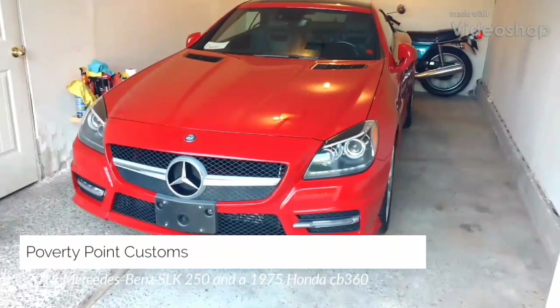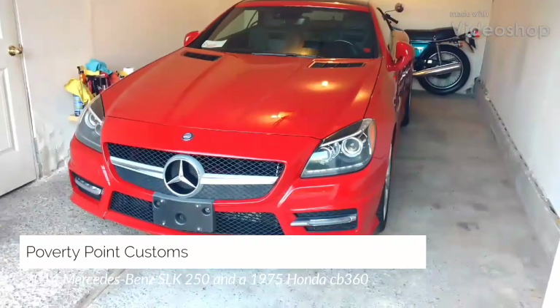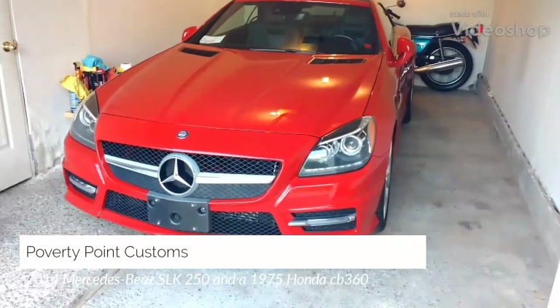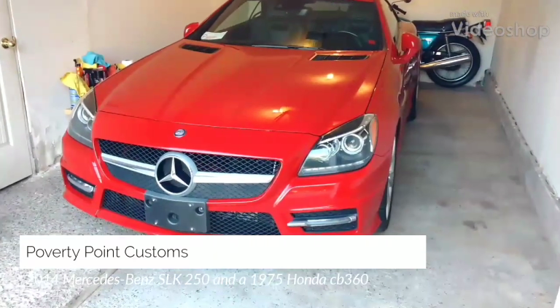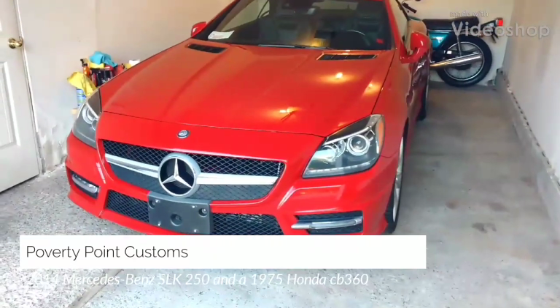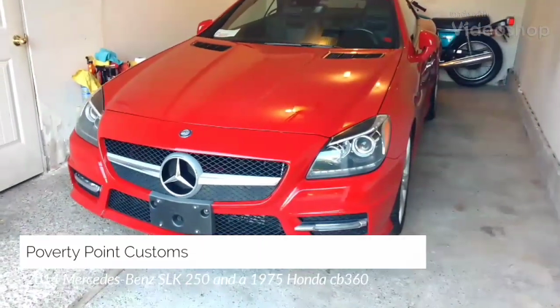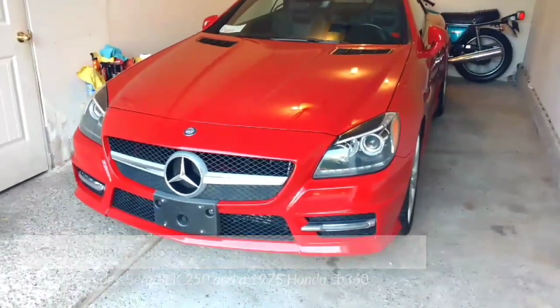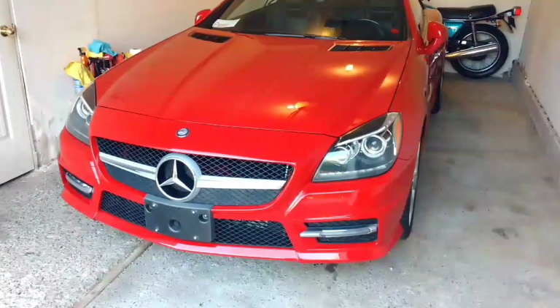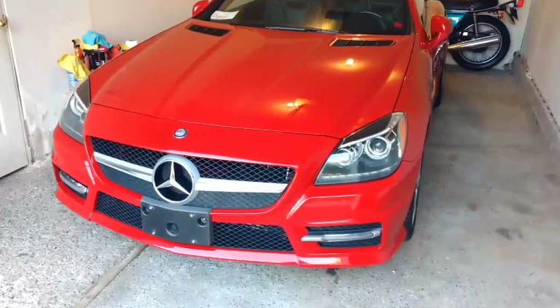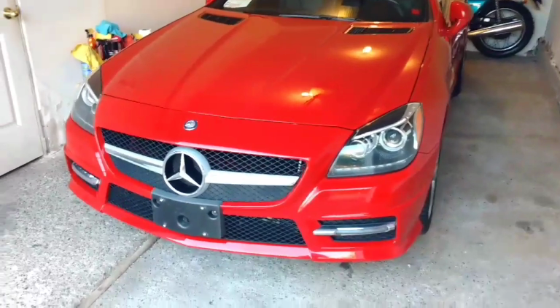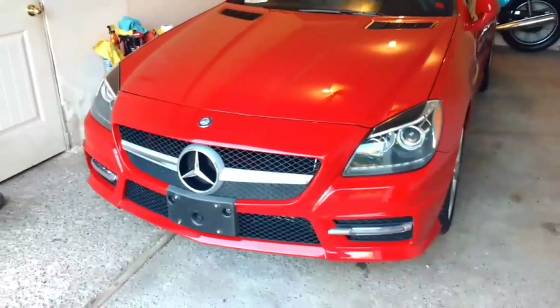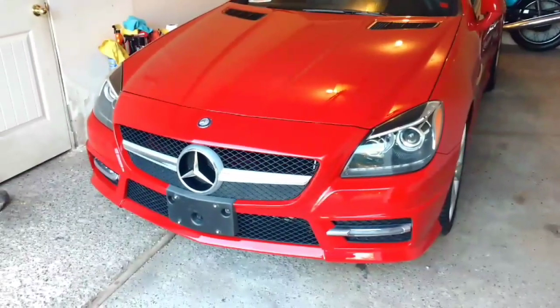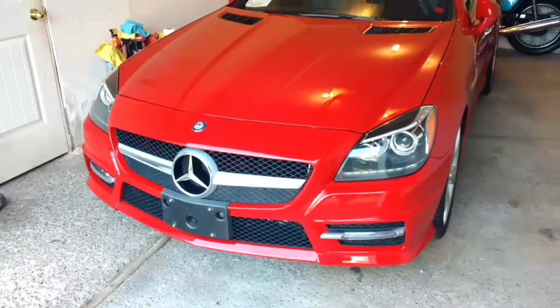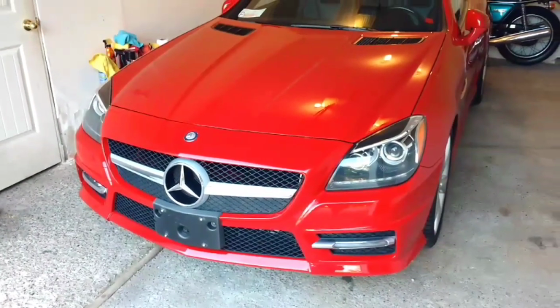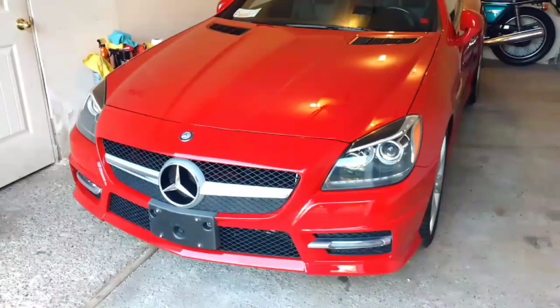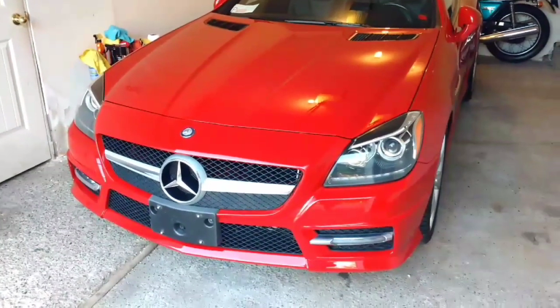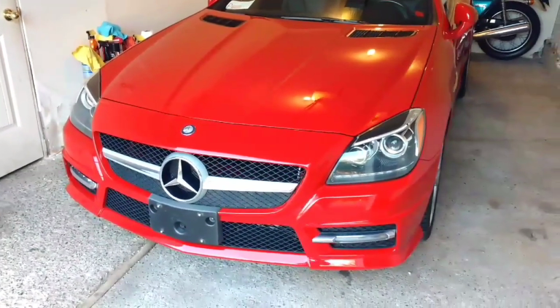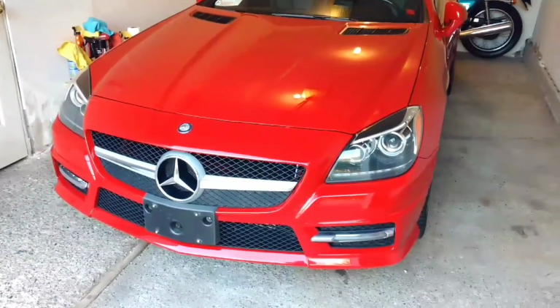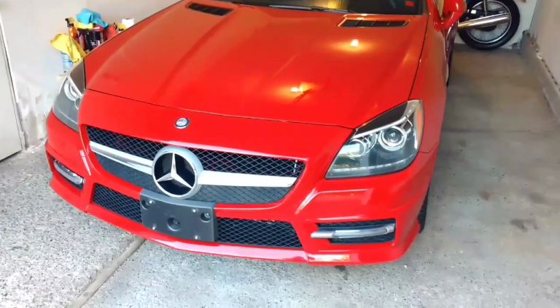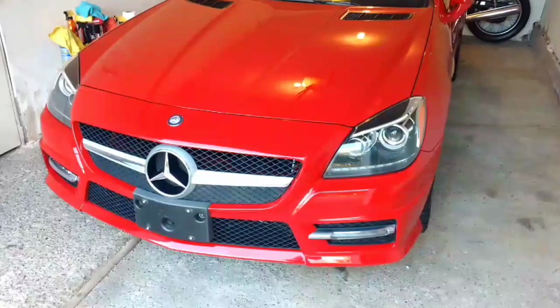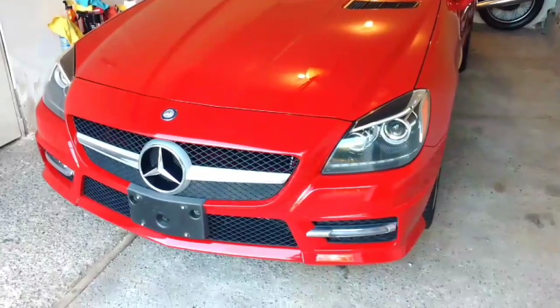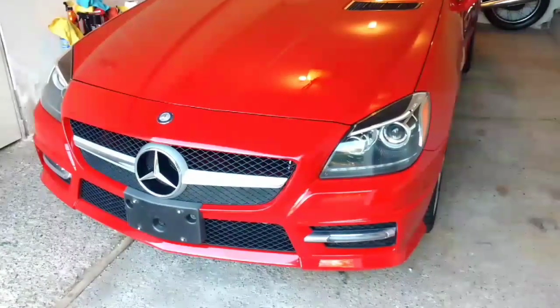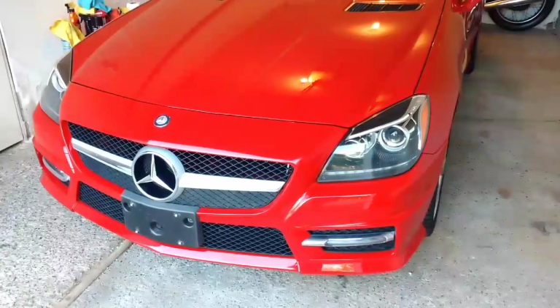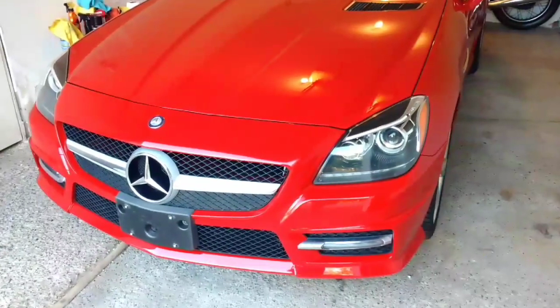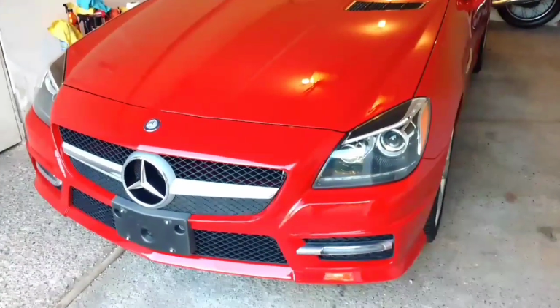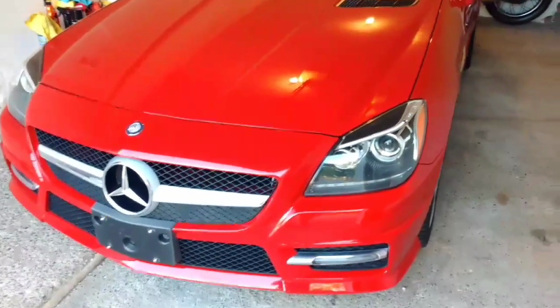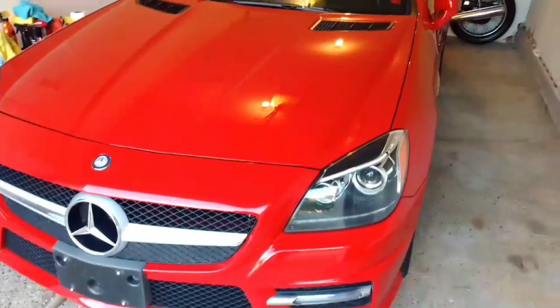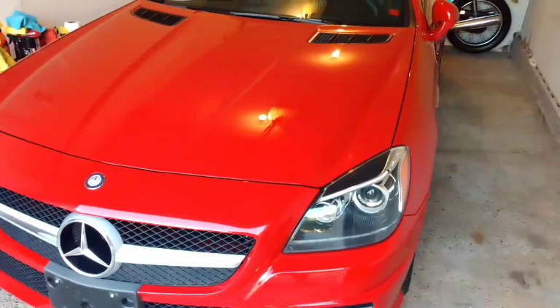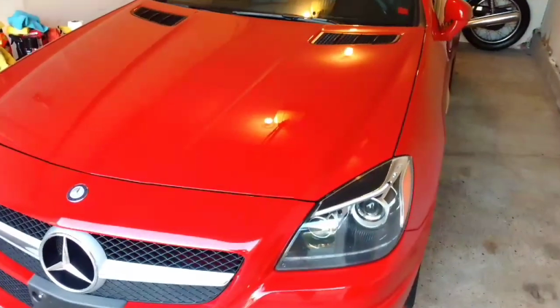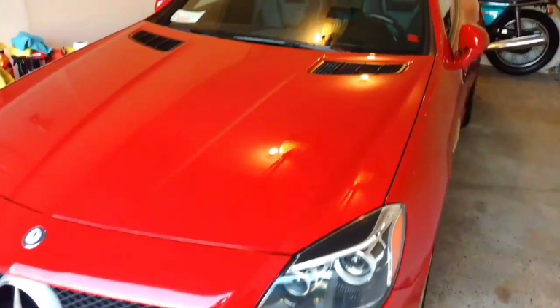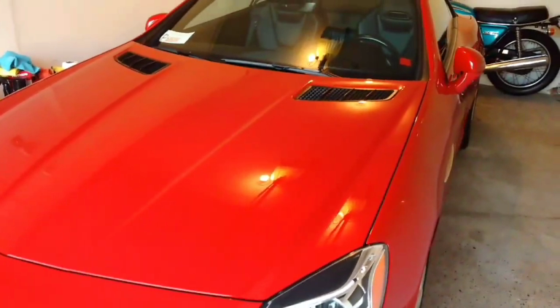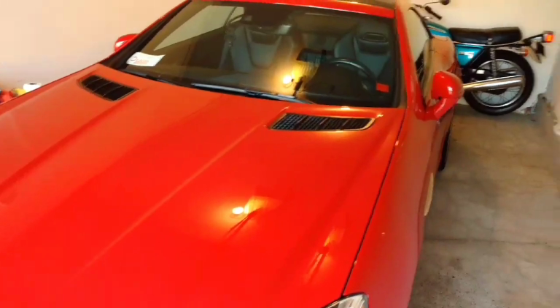Hey guys, Poverty Point Customs here. Just doing a quick walk around on one half of my garage. This is a 2014 Mercedes-Benz SLK 250. It's got the four-cylinder turbo engine in it.